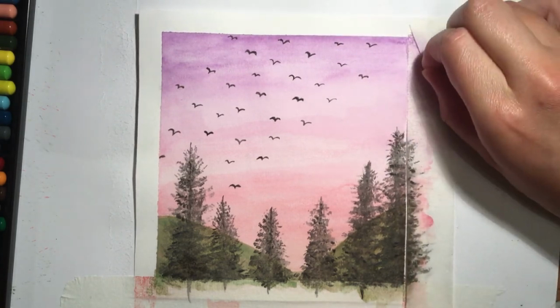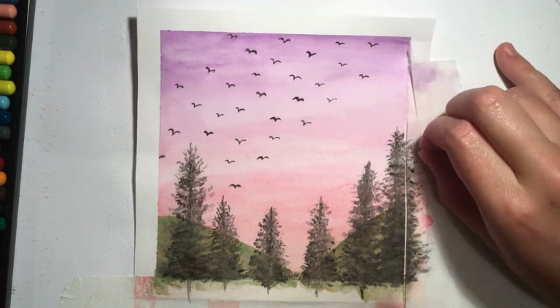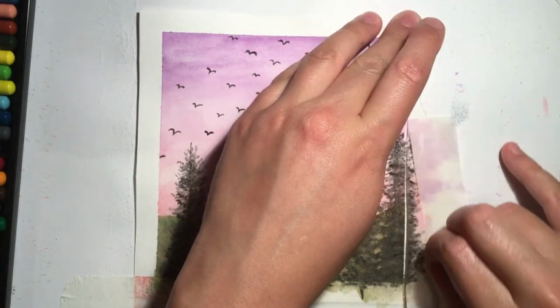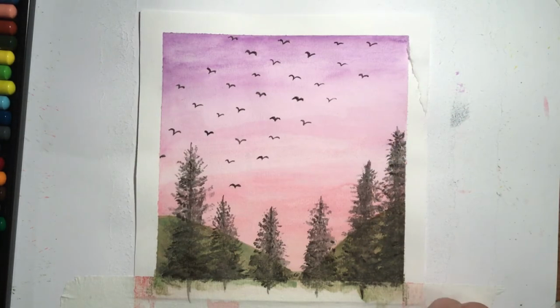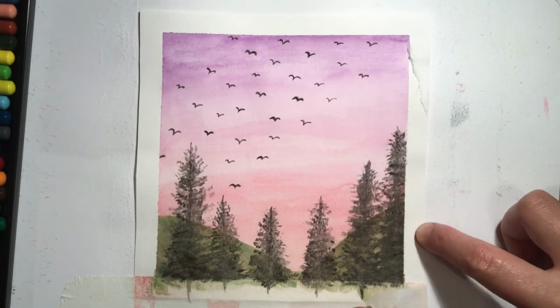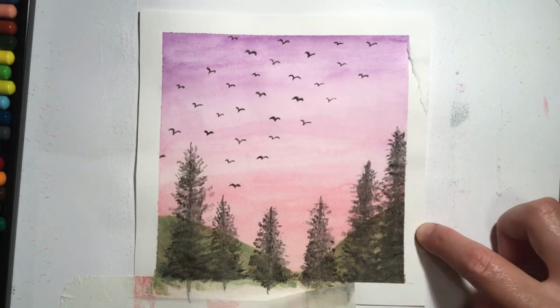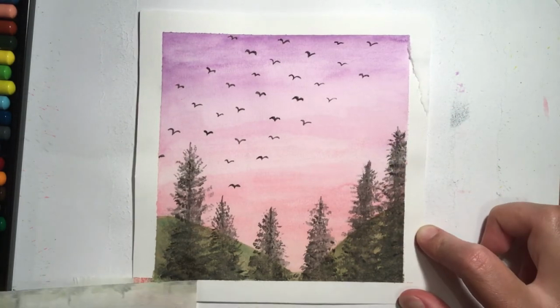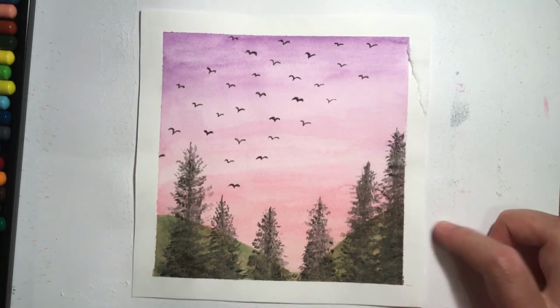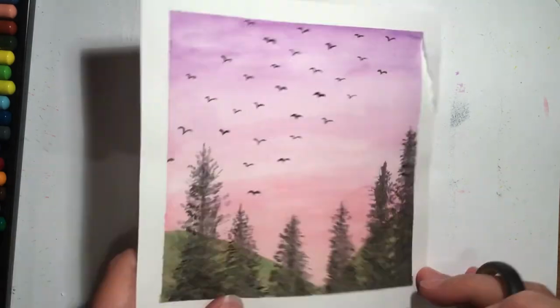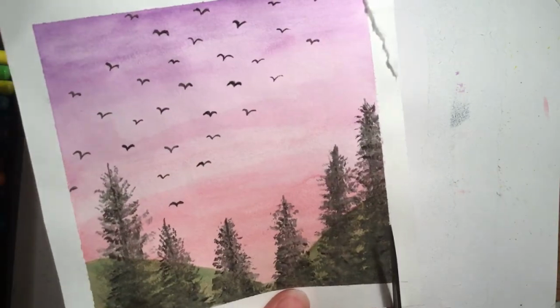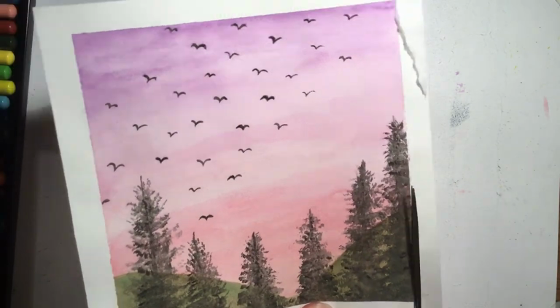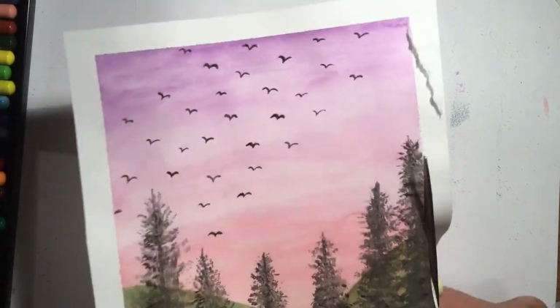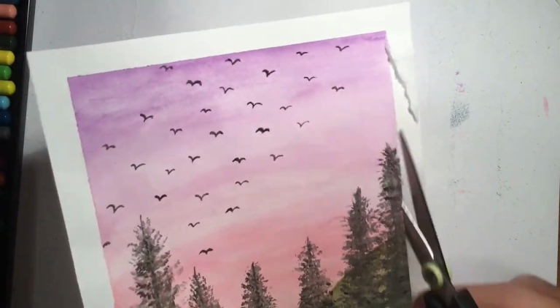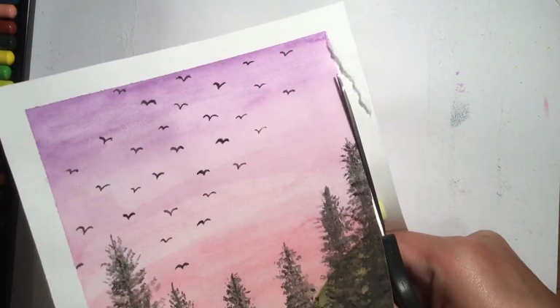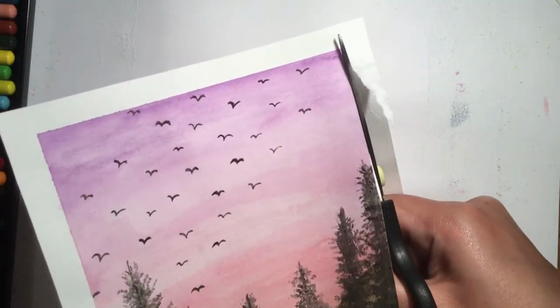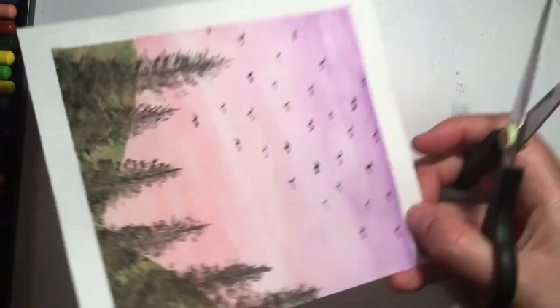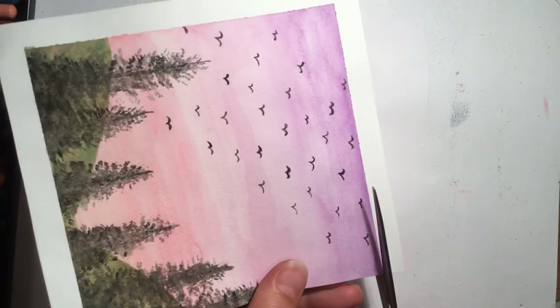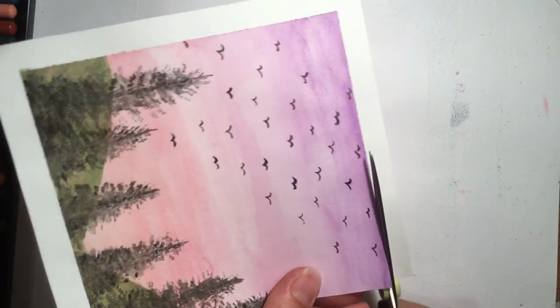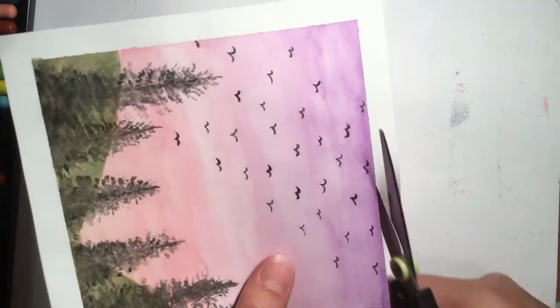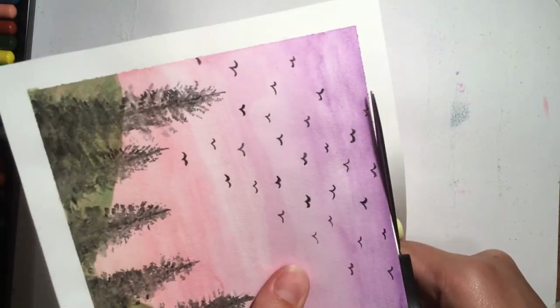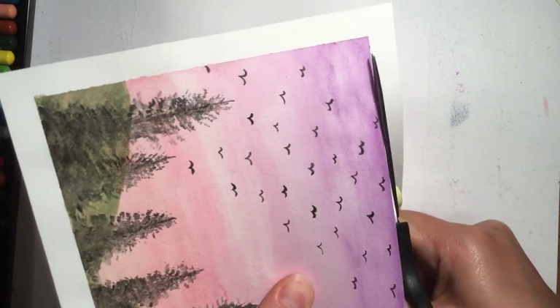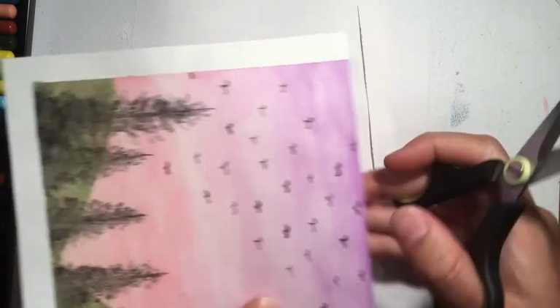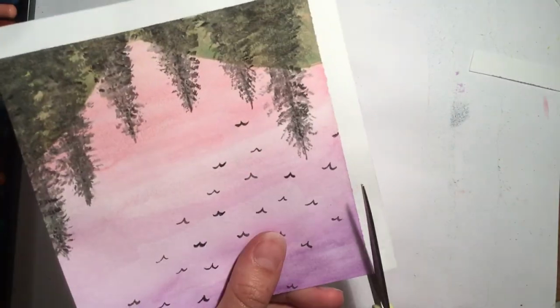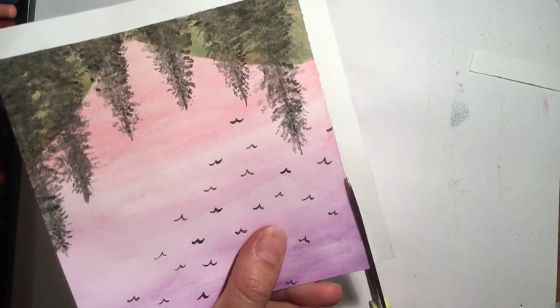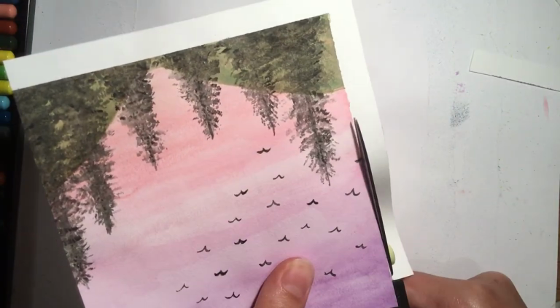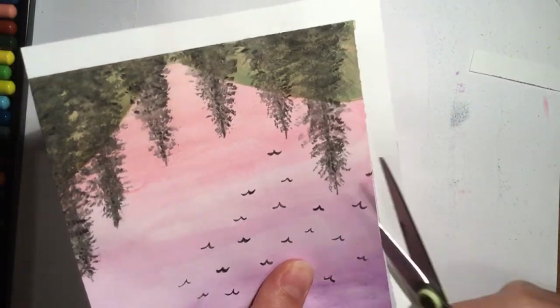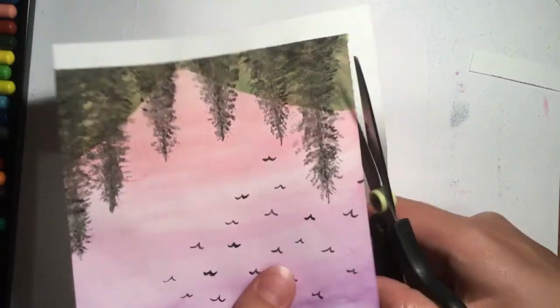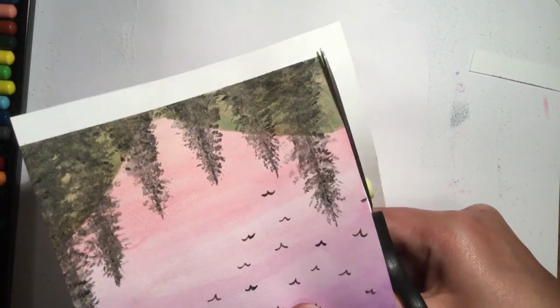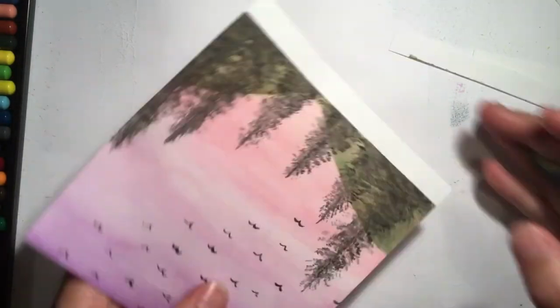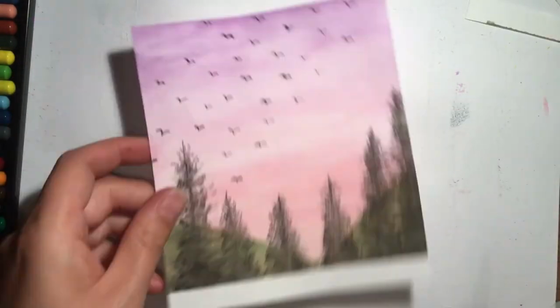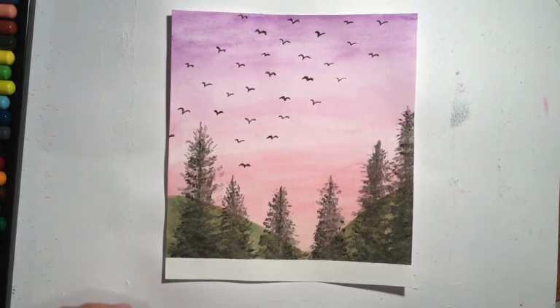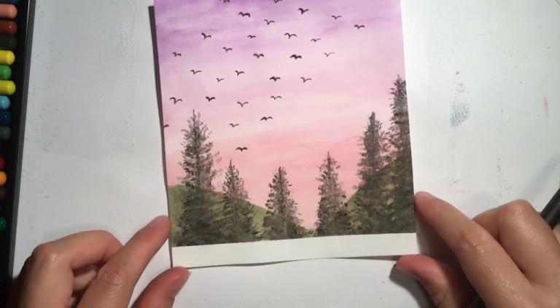As you can see, the tape didn't come off very well on the right hand side of the painting. So to fix this, I decided to cut round the edges of the painting, apart from the bottom where I left it with a blank edge to add in a quote. Now this completes the painting.